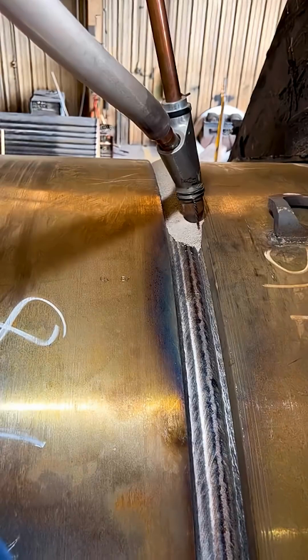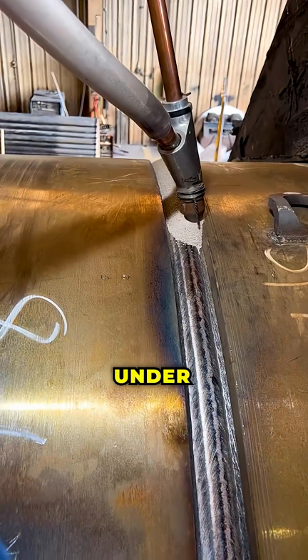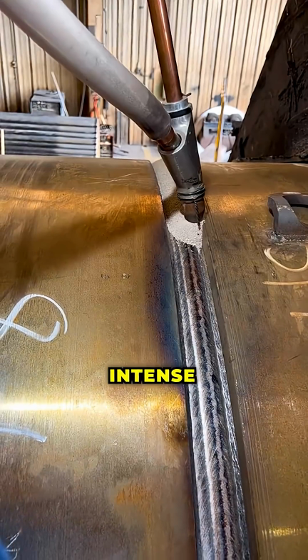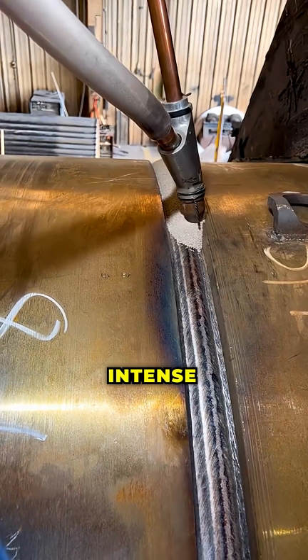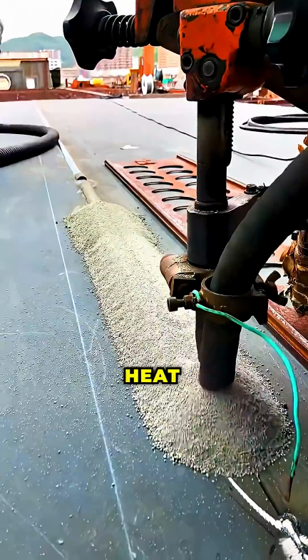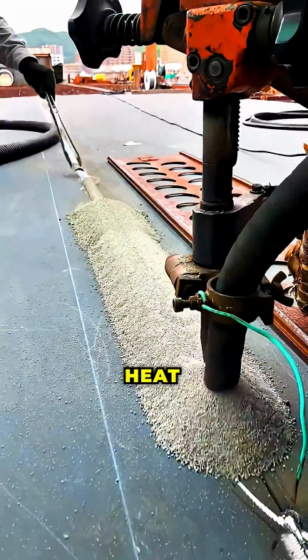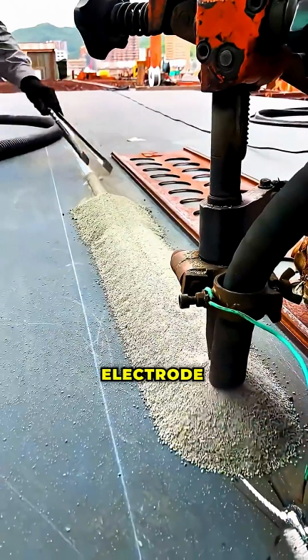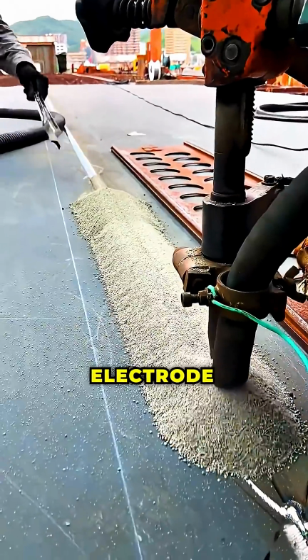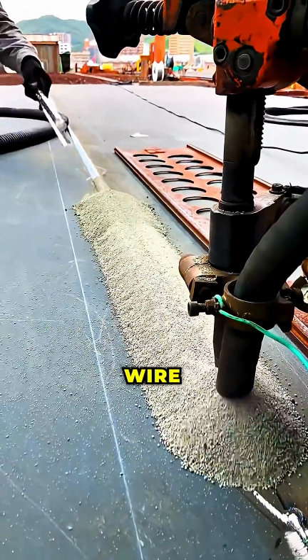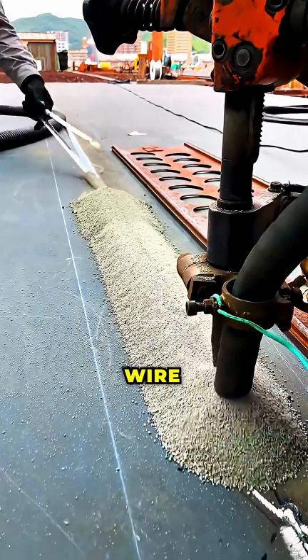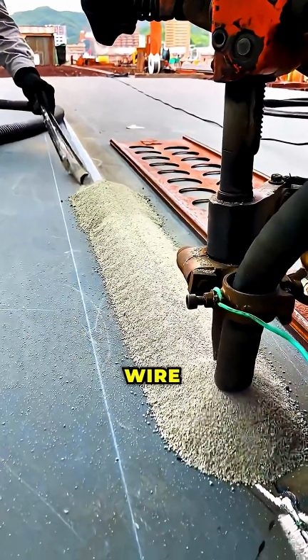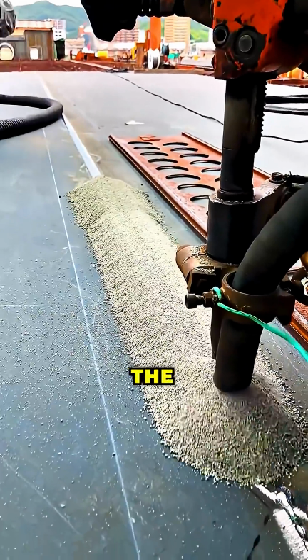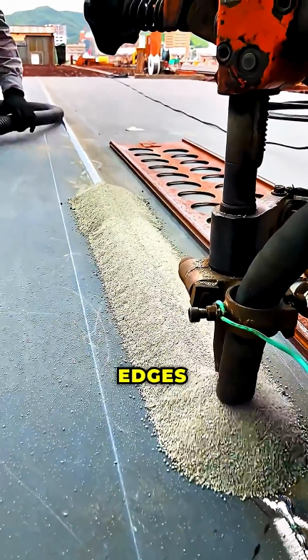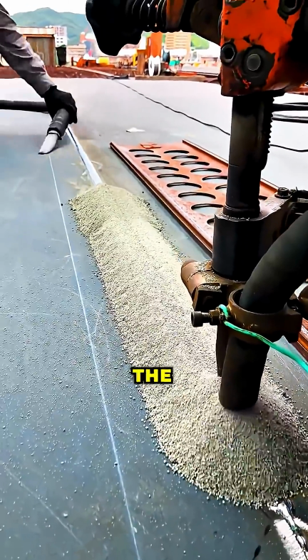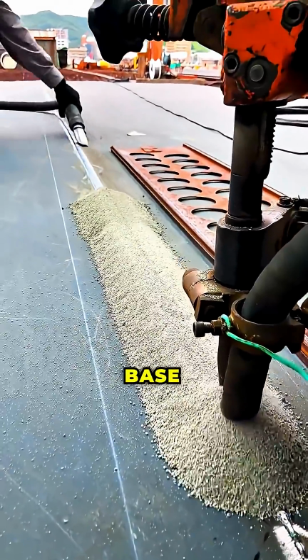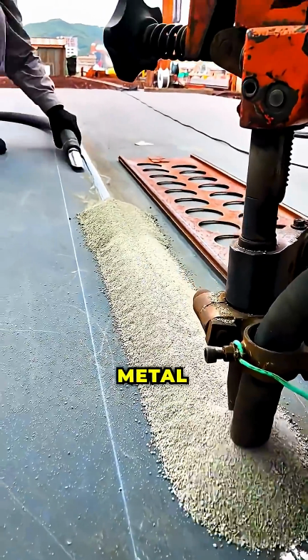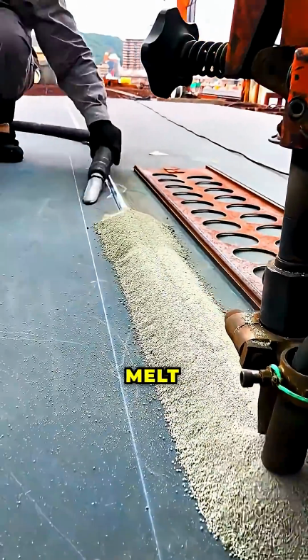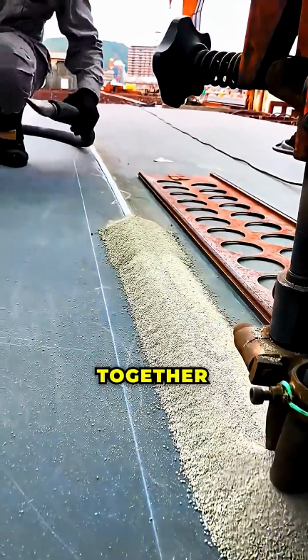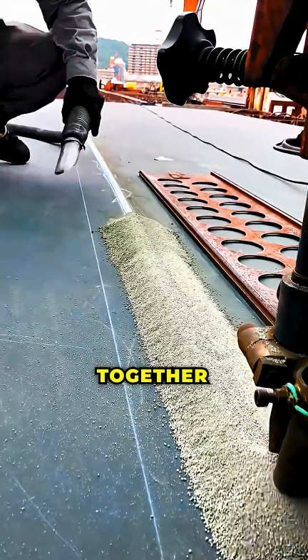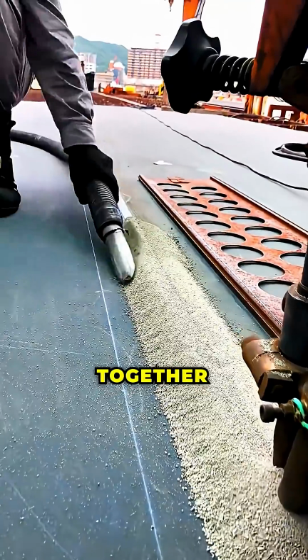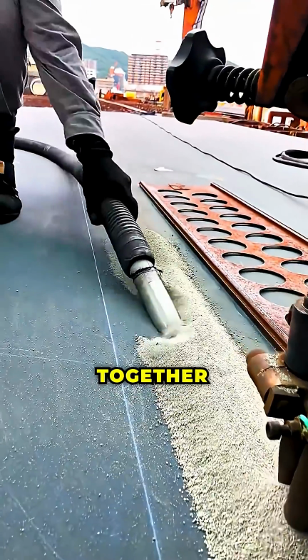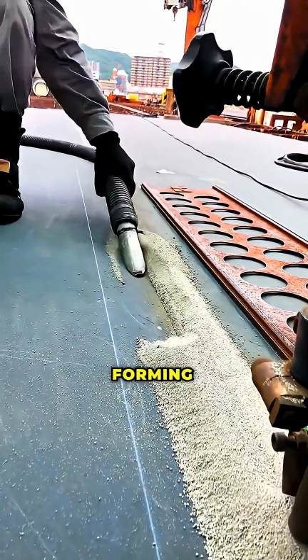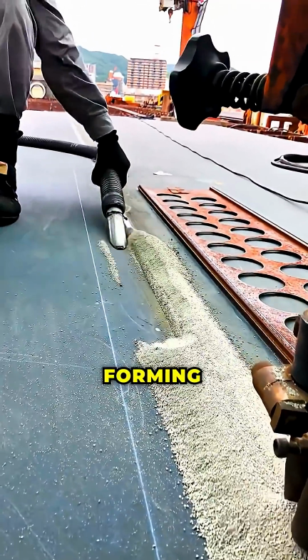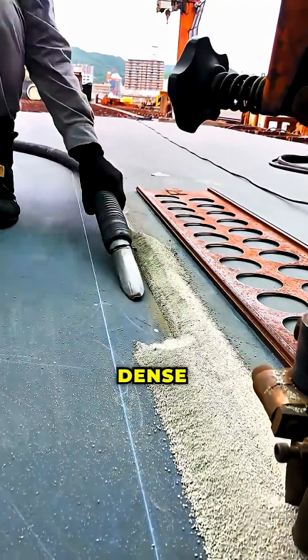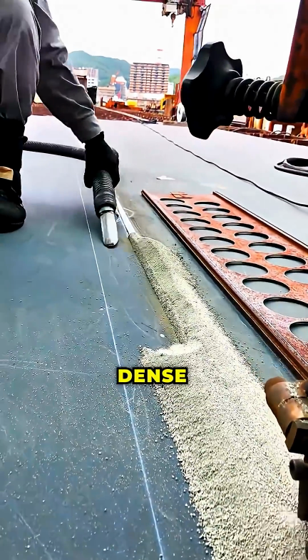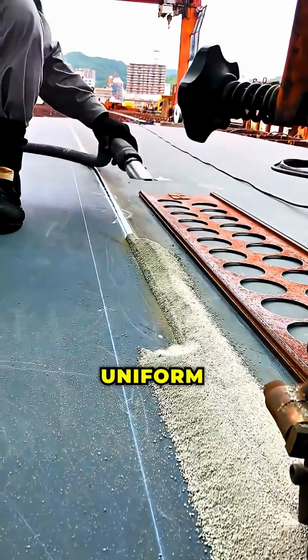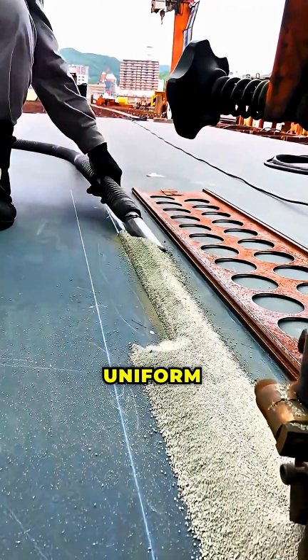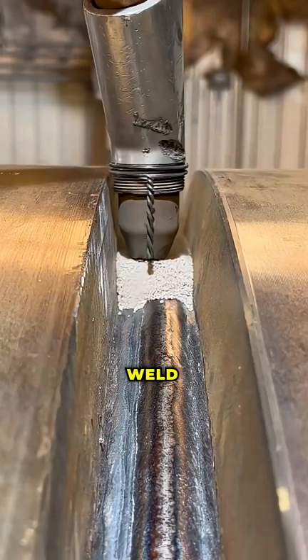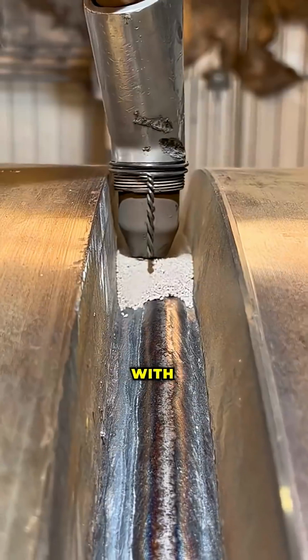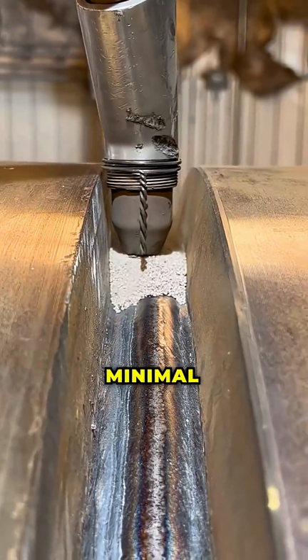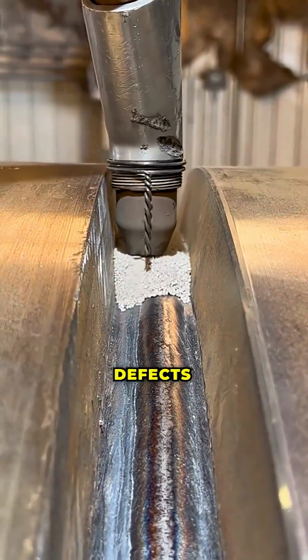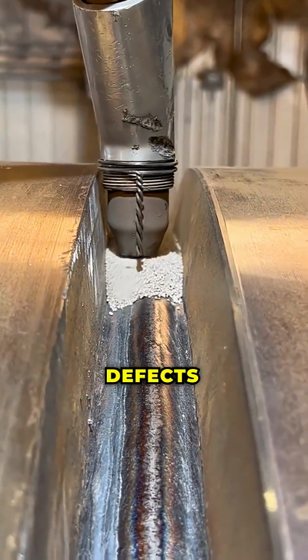Under intense heat, the electrode wire and the edges of the base metal melt together, forming a dense uniform weld with minimal defects.